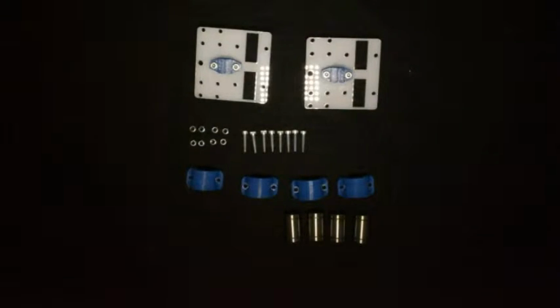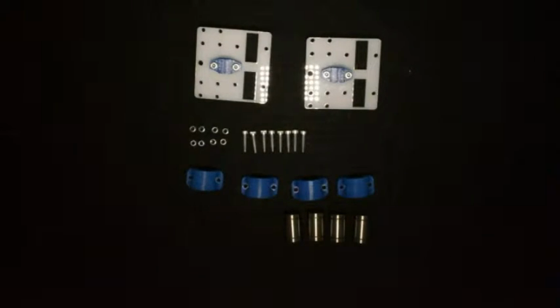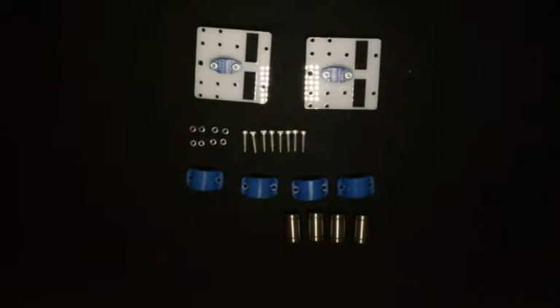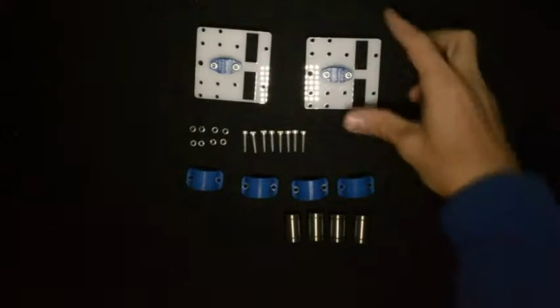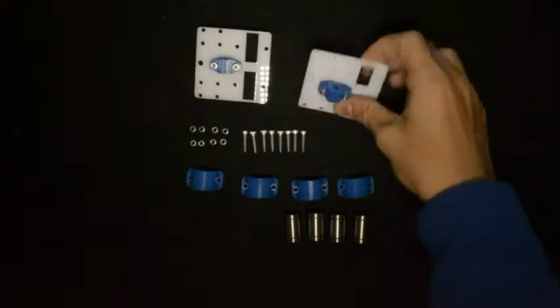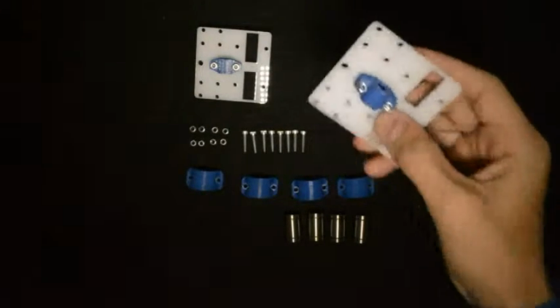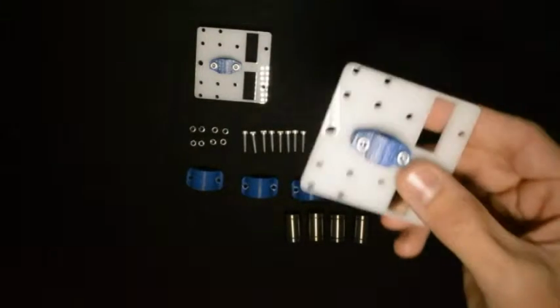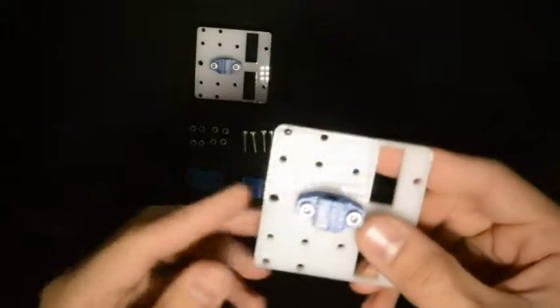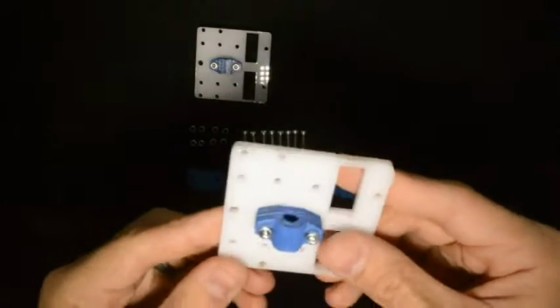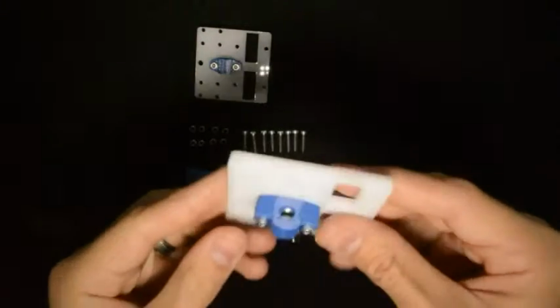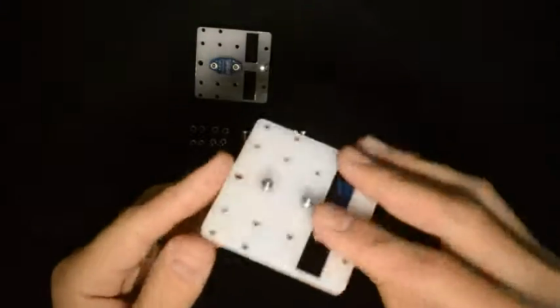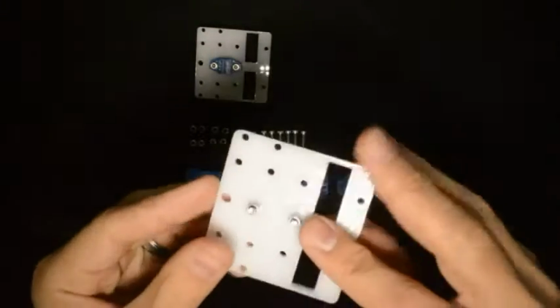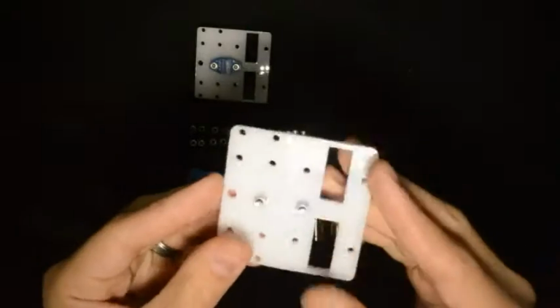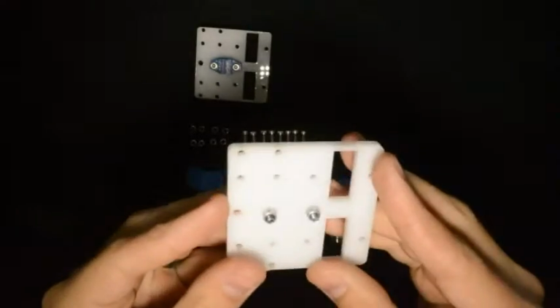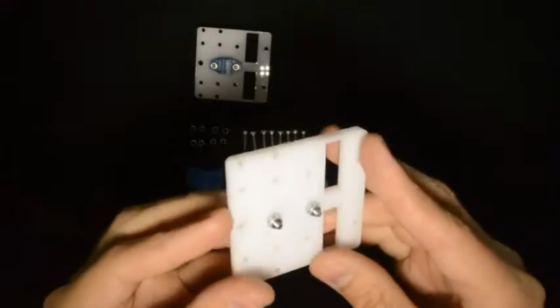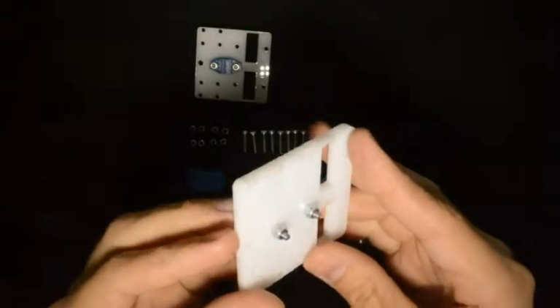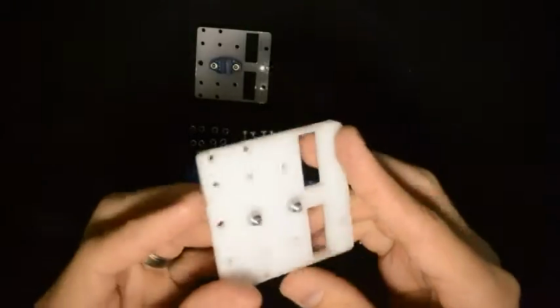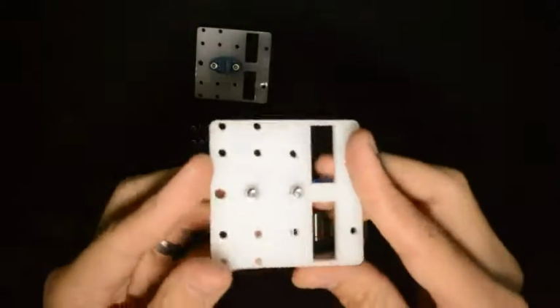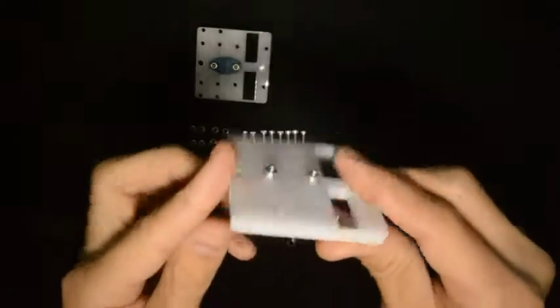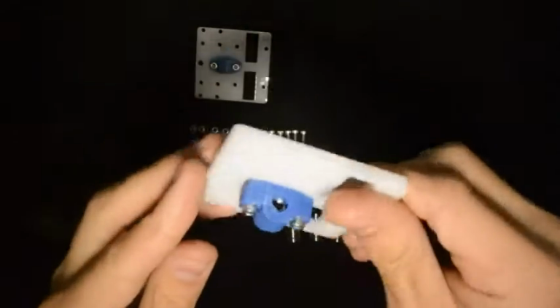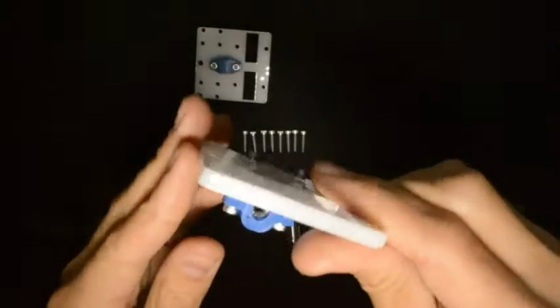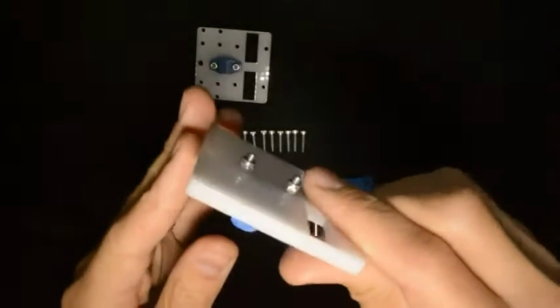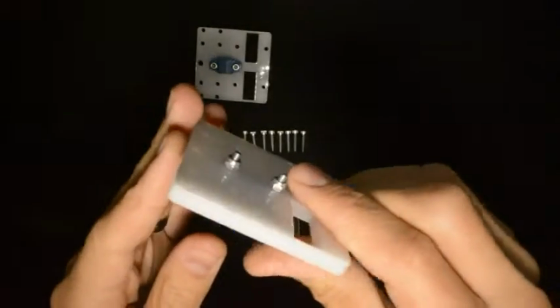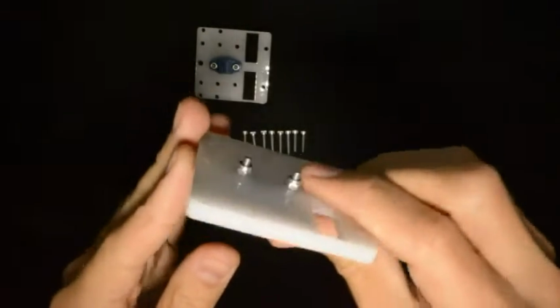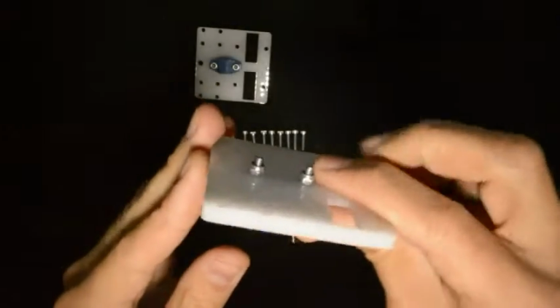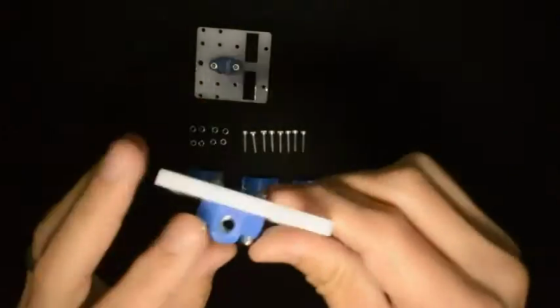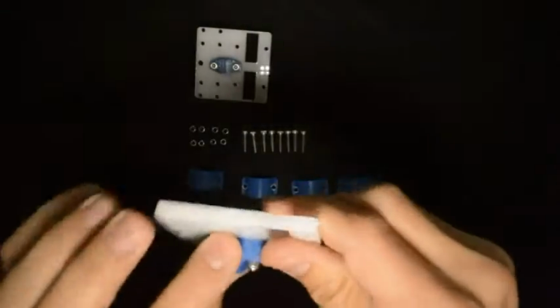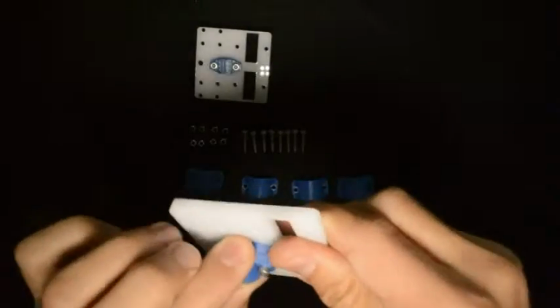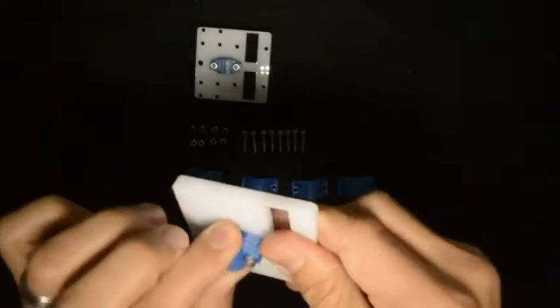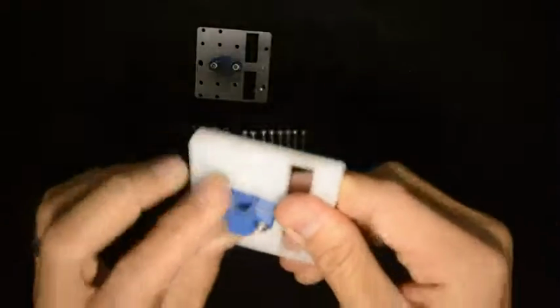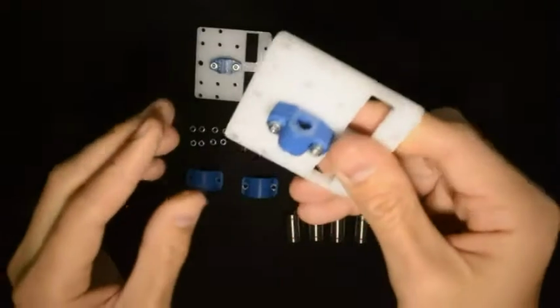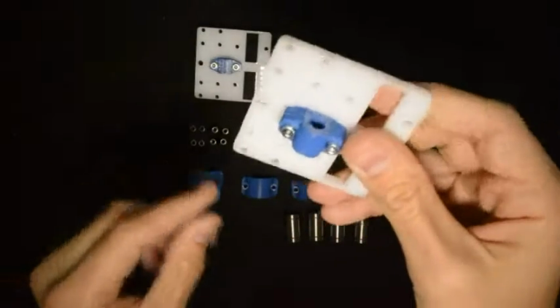Once you've done that, both of them should look like this — nicely bolted down.